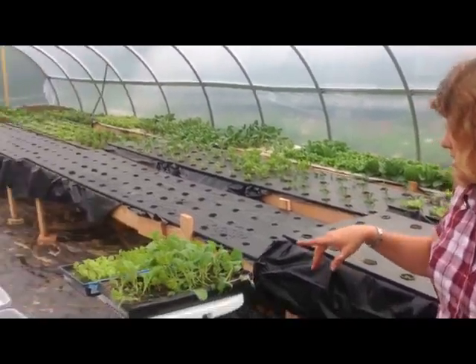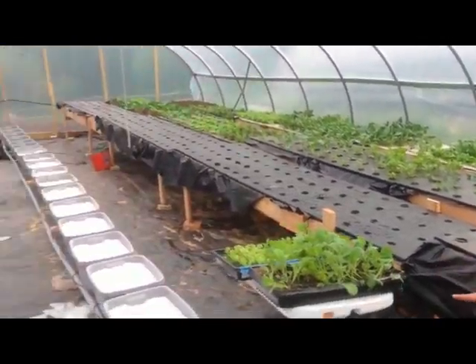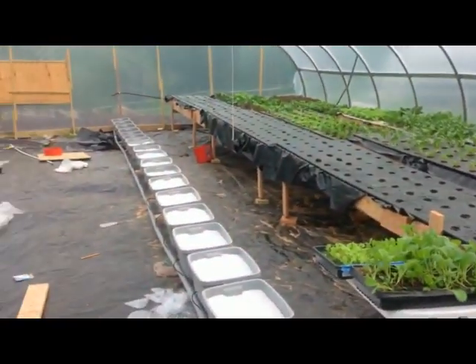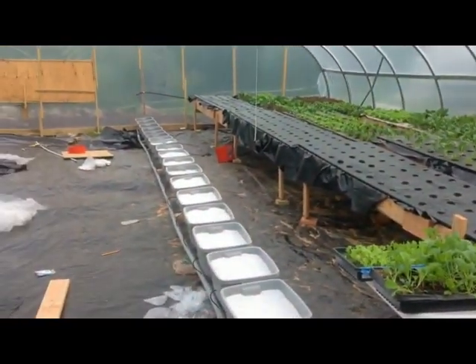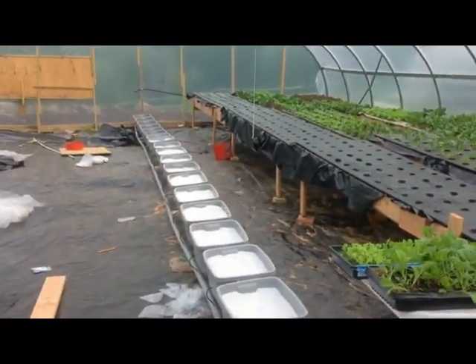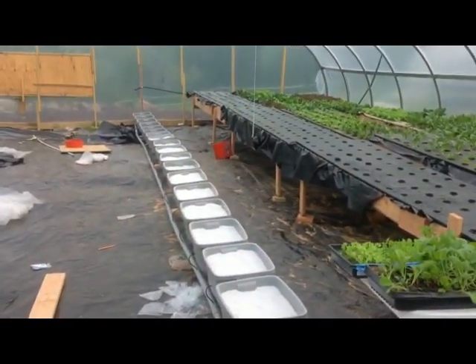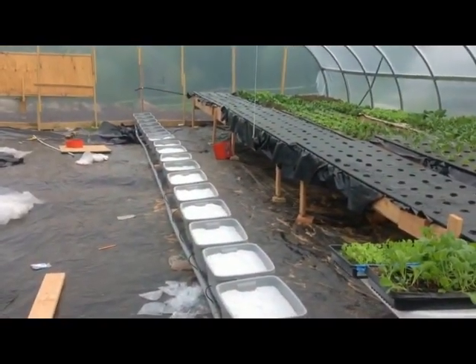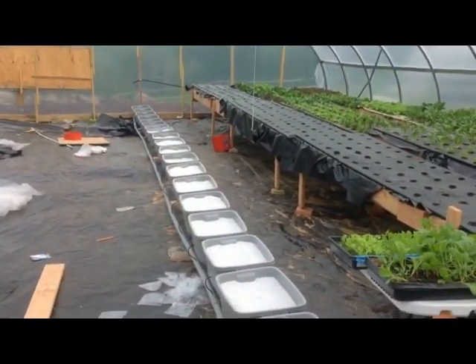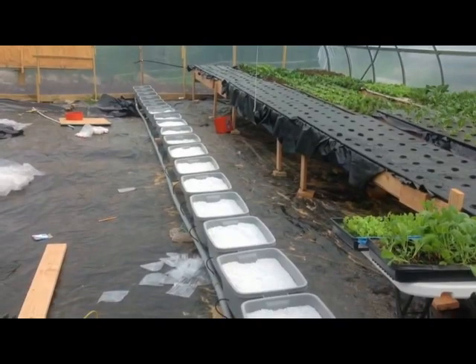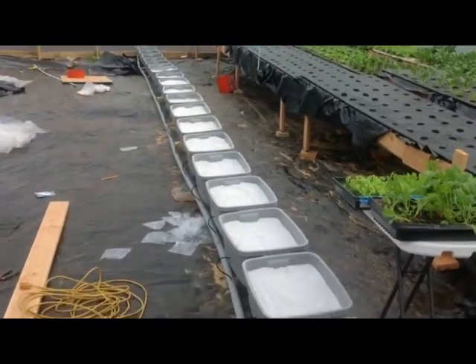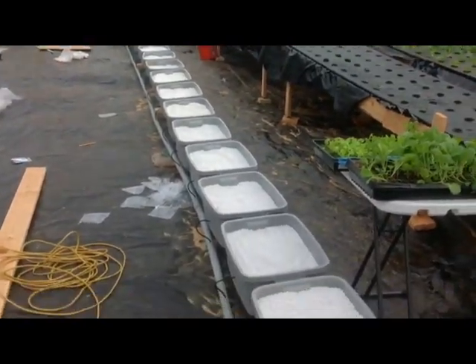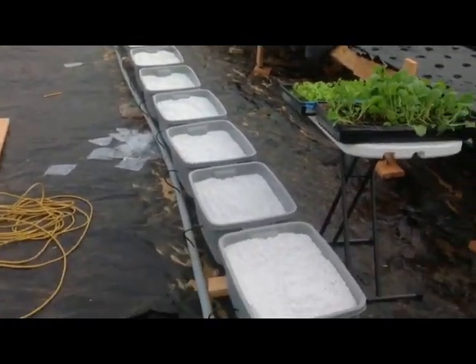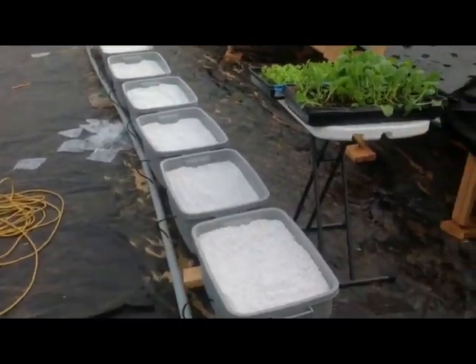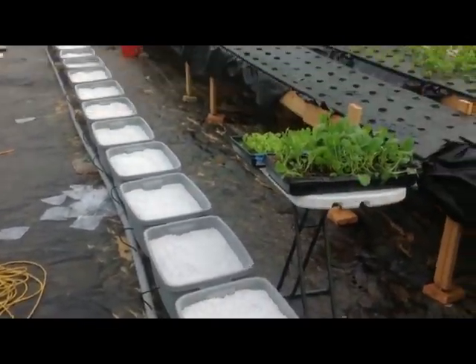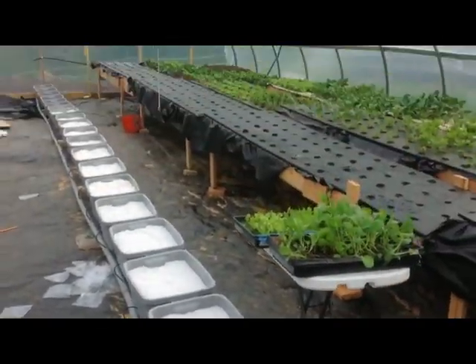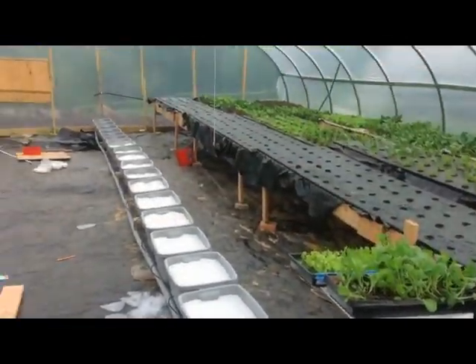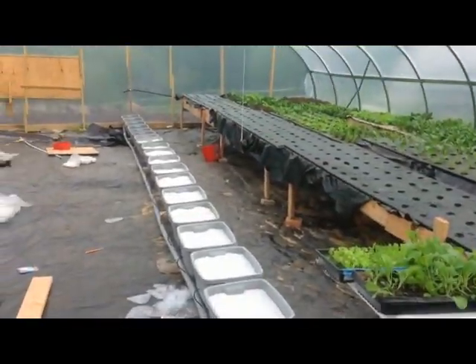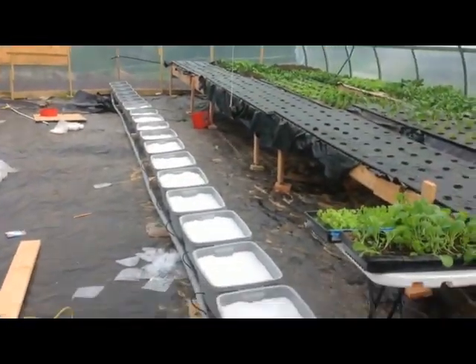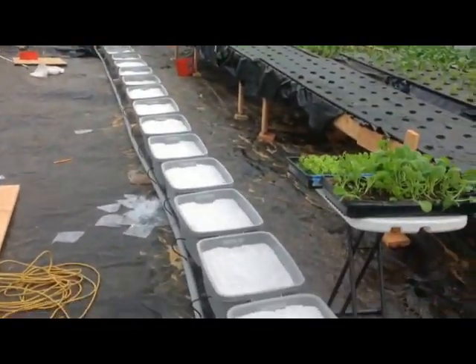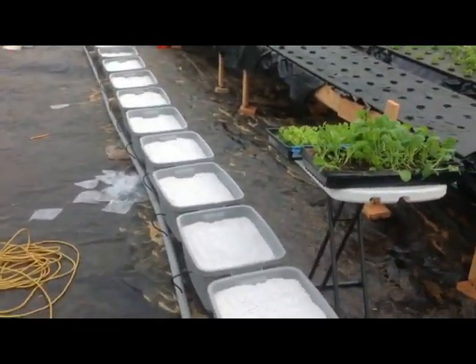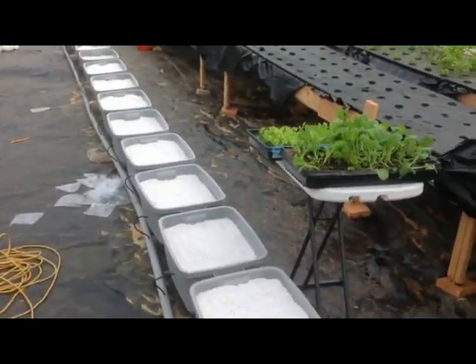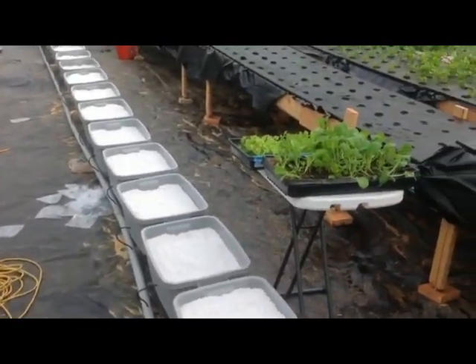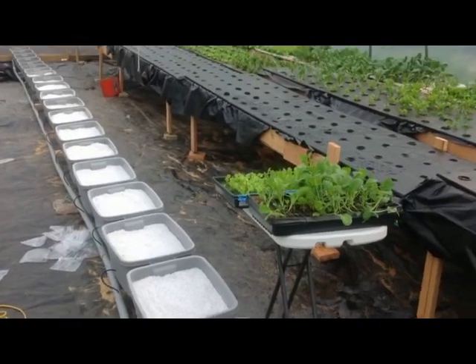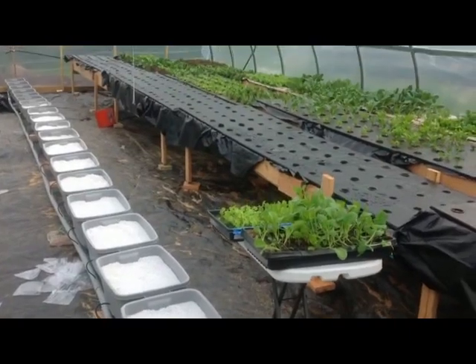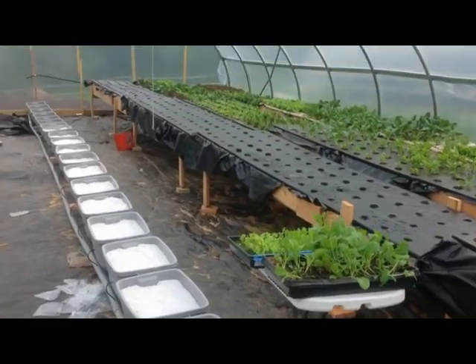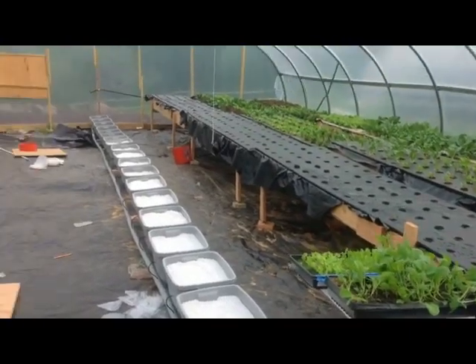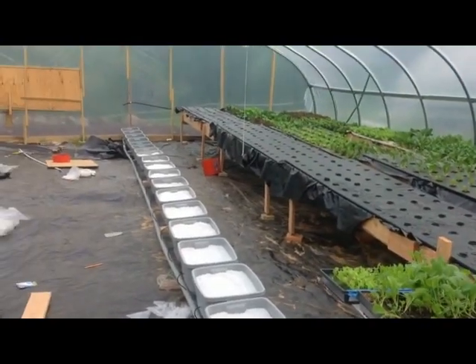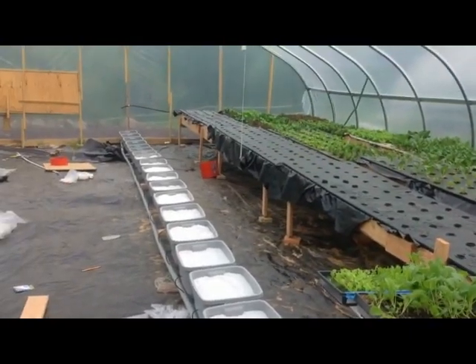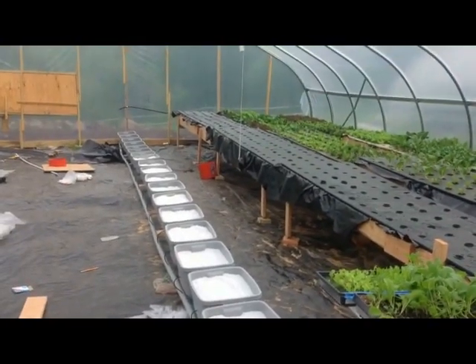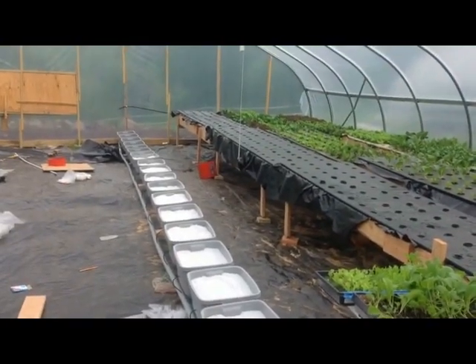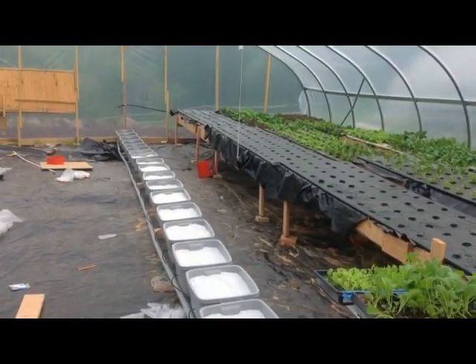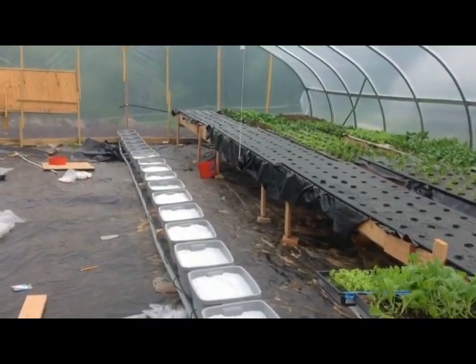This row in the center is where we're going to have the cucumbers. We have 20 buckets down here and each one's going to have four plants in it. Down at the end, buried in the ground, is a nutrient tank and that's going to feed that row.